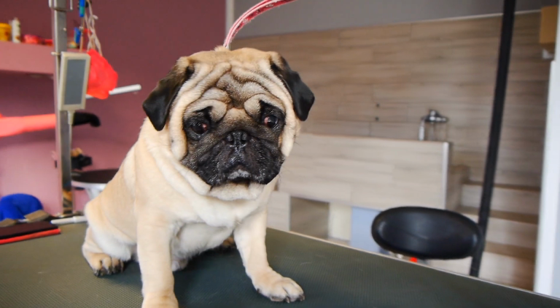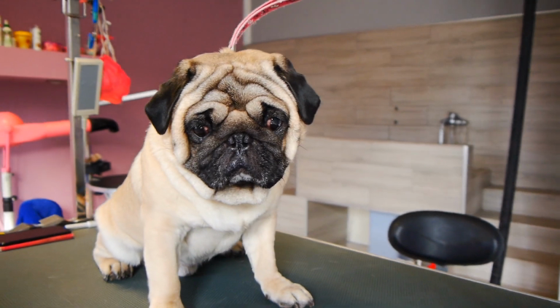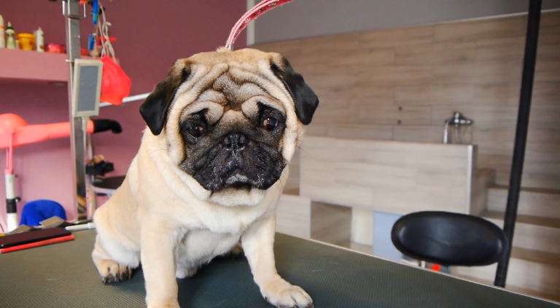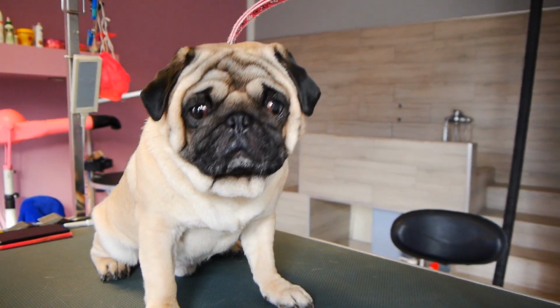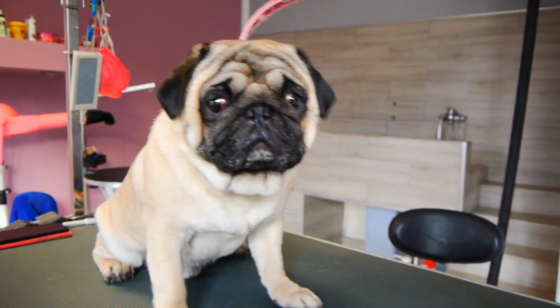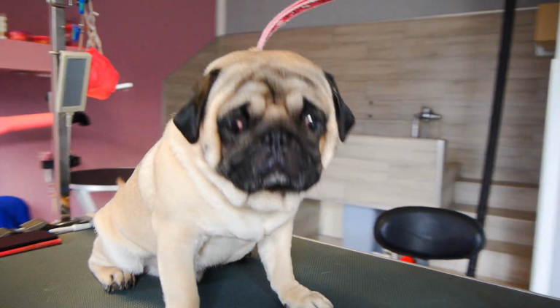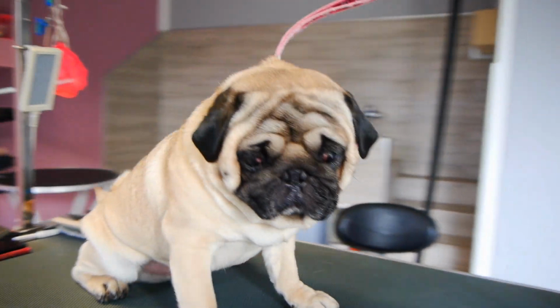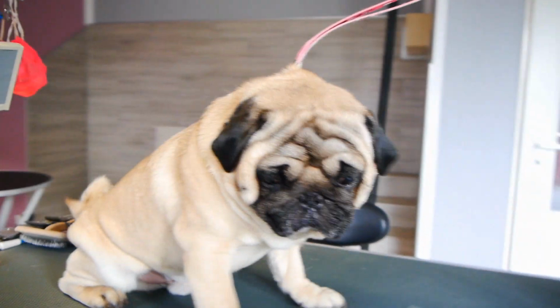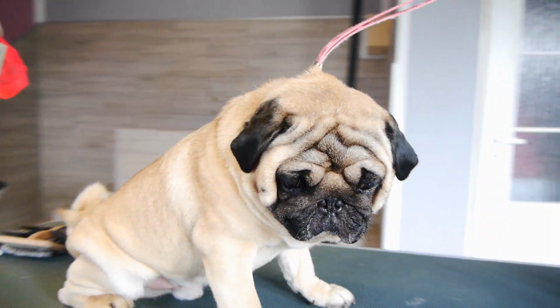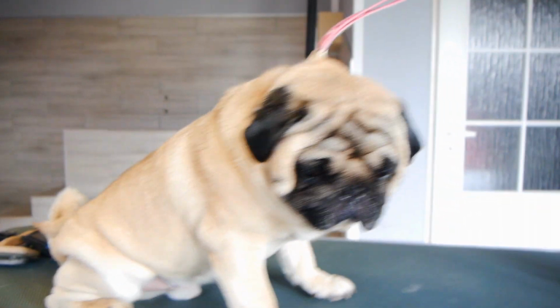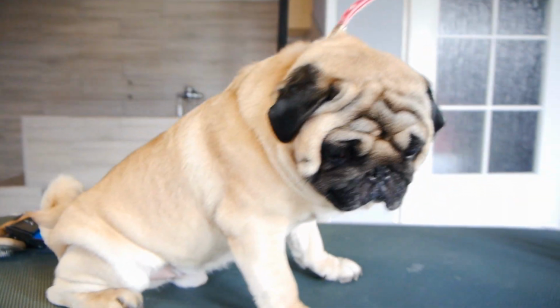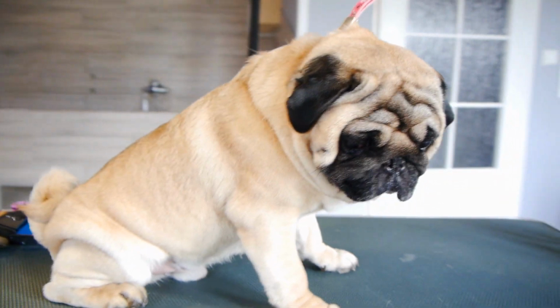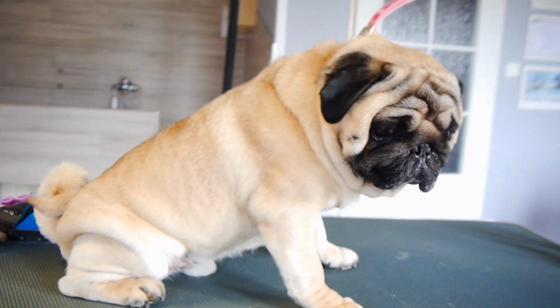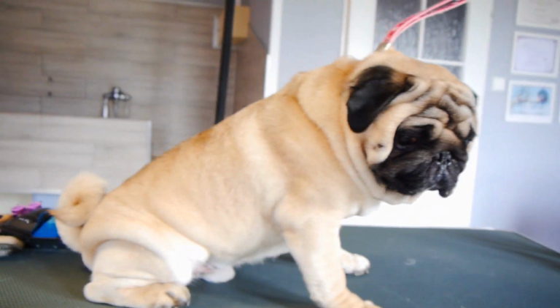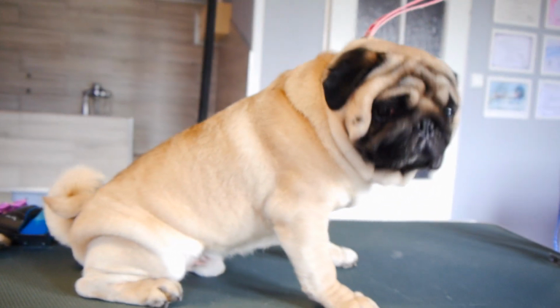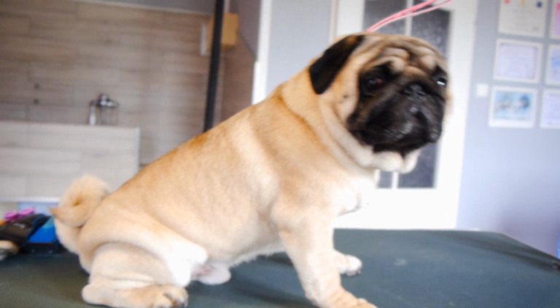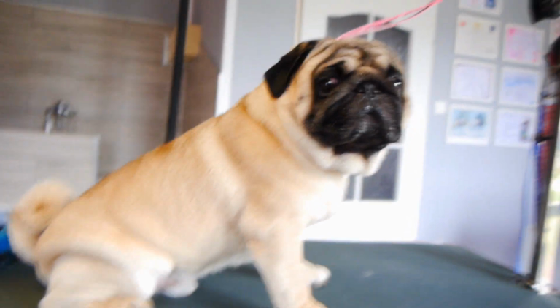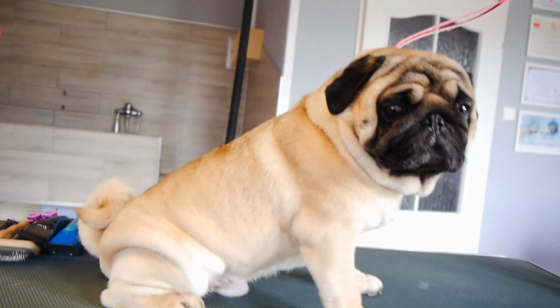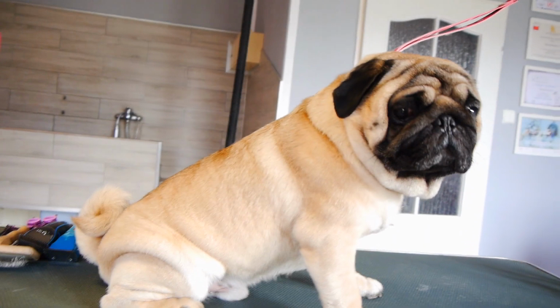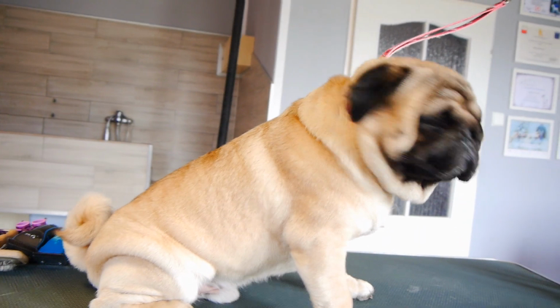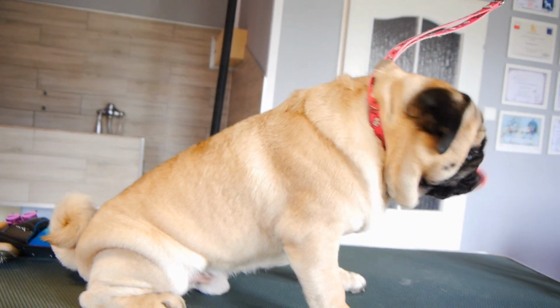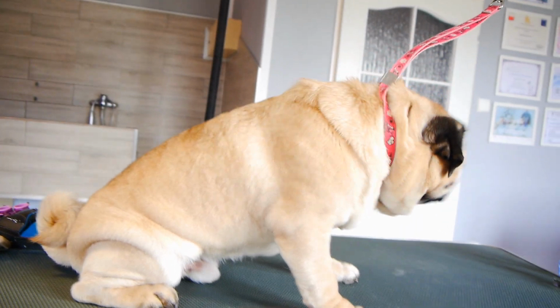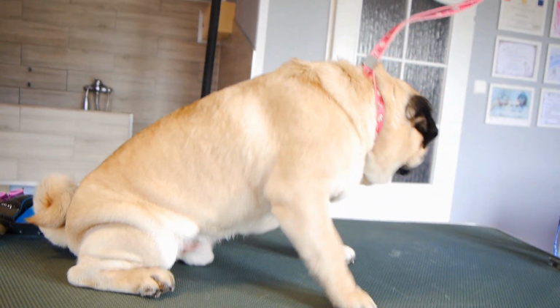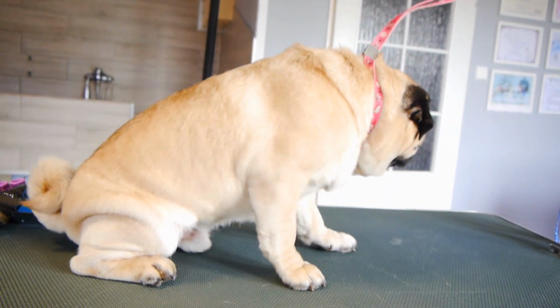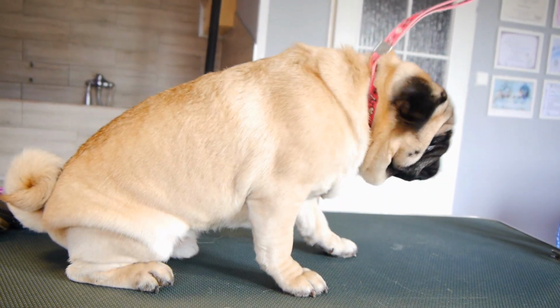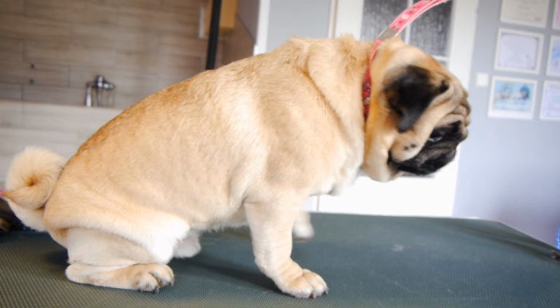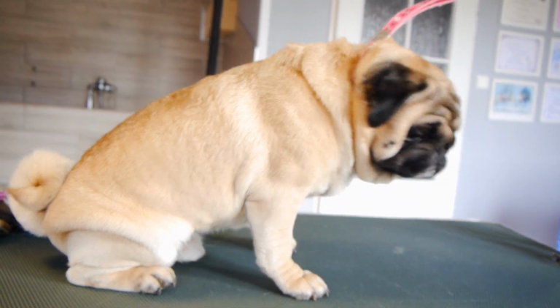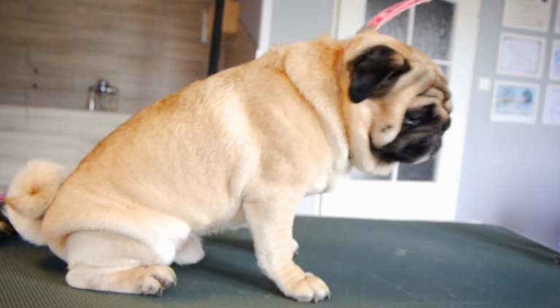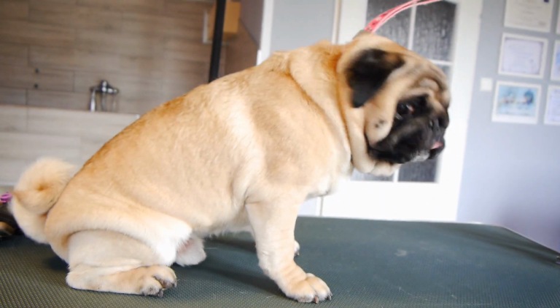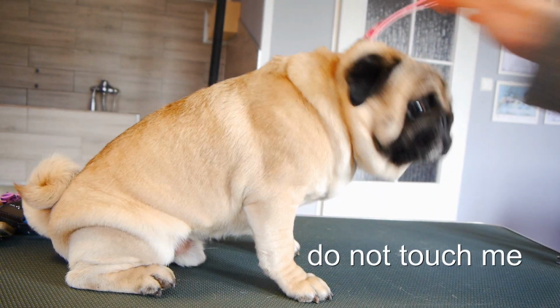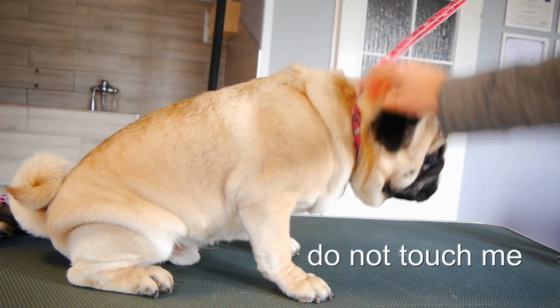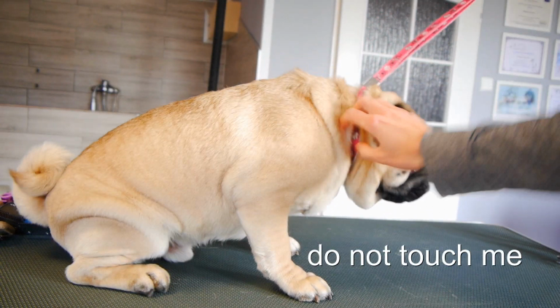This is Wally. He's nice, curious, and very cooperative during grooming treatments. He comes every 7-8 weeks for a bath and deshedding.